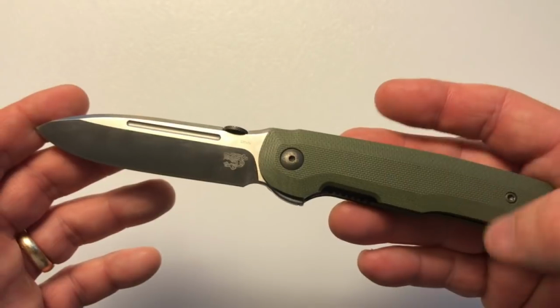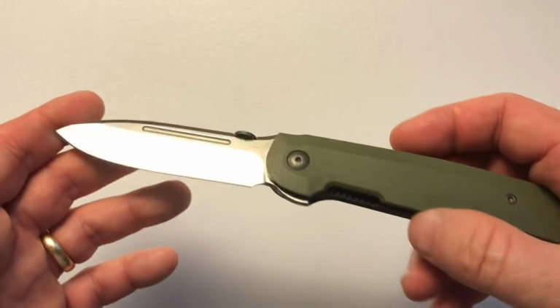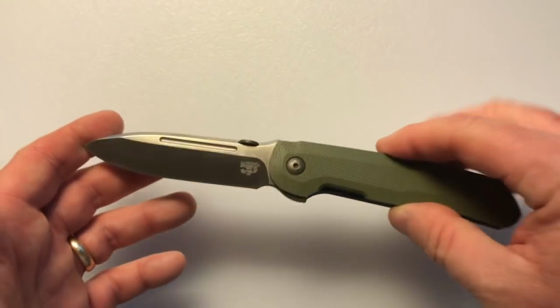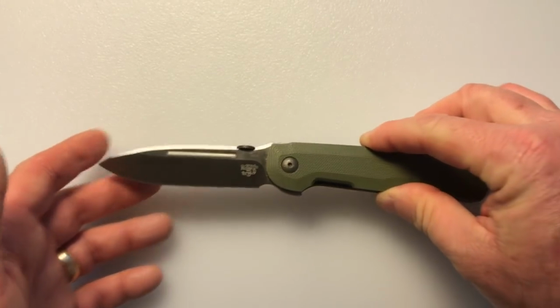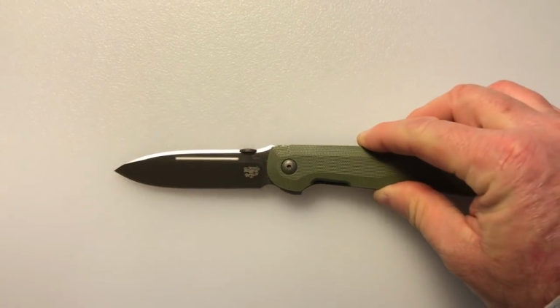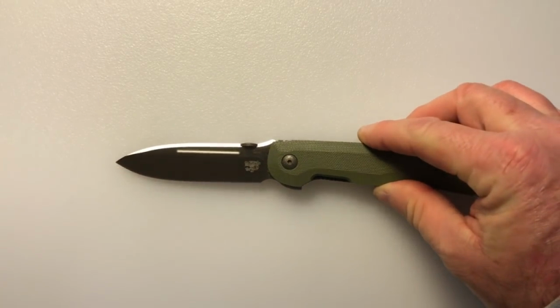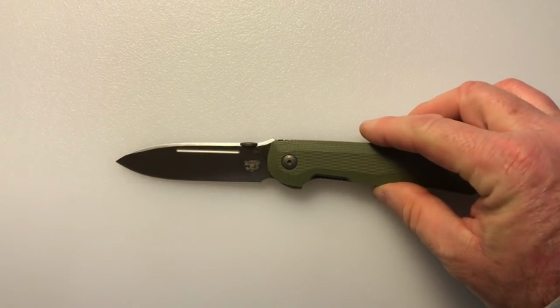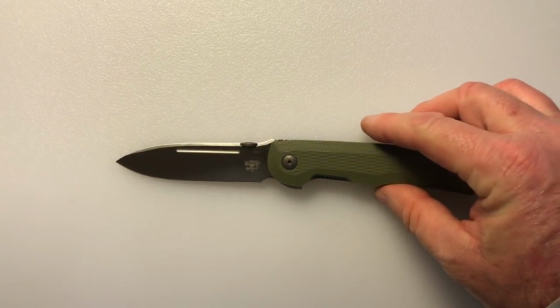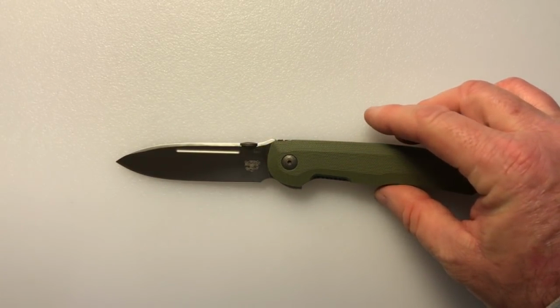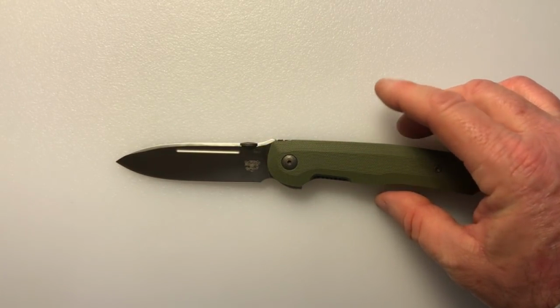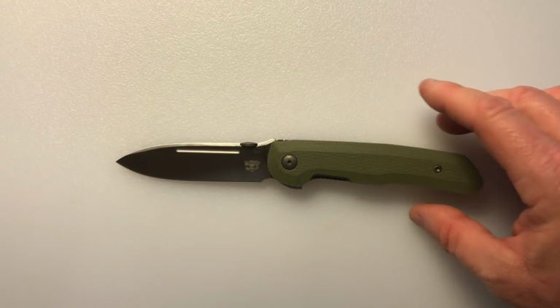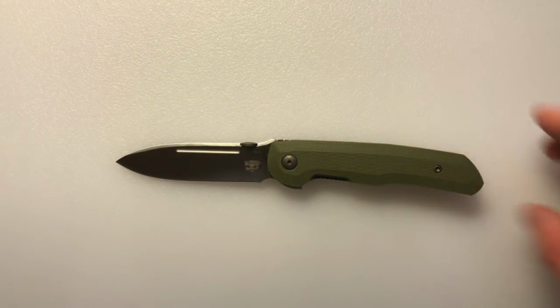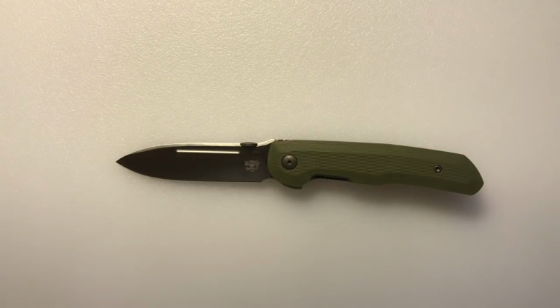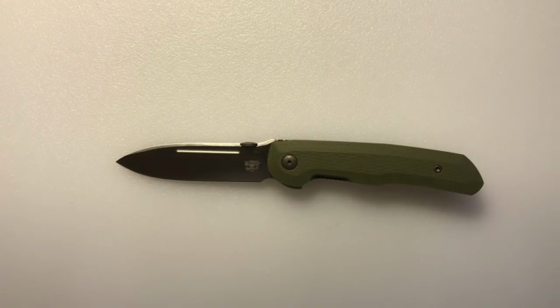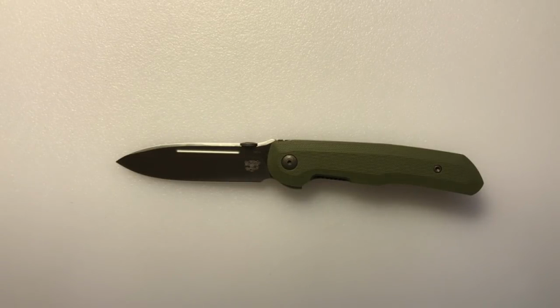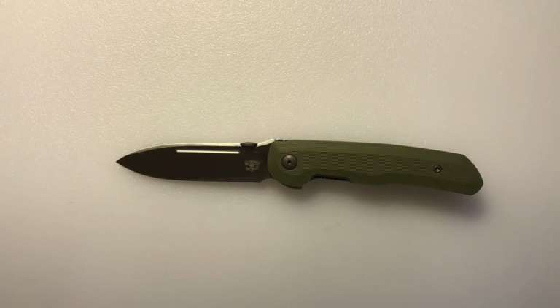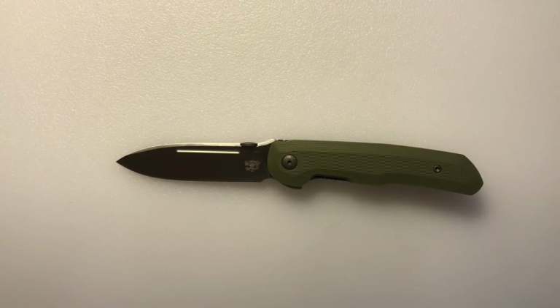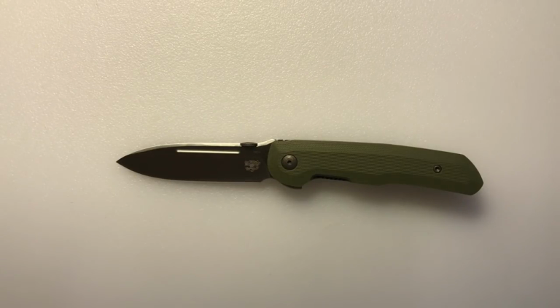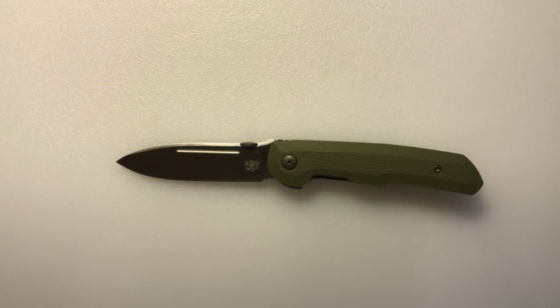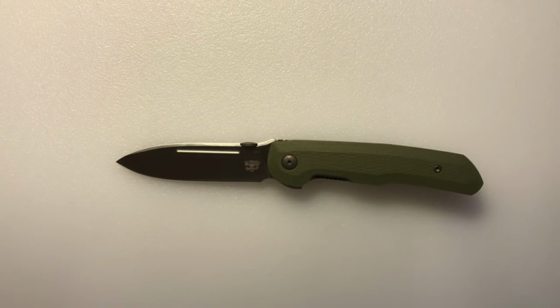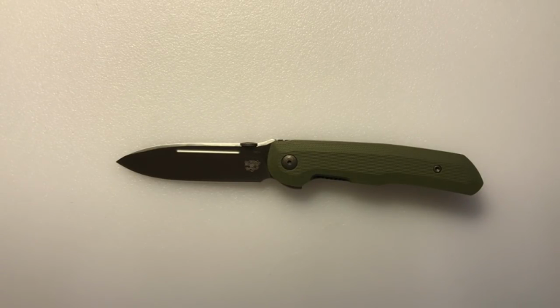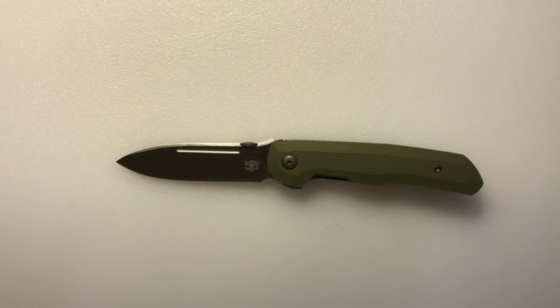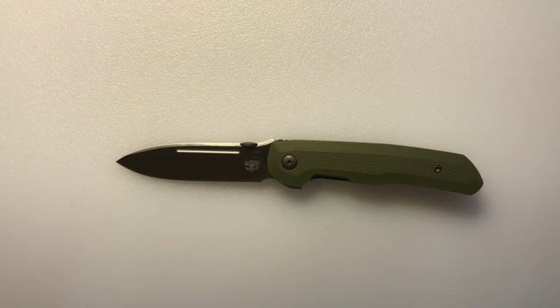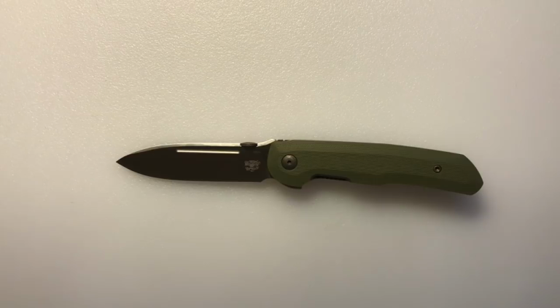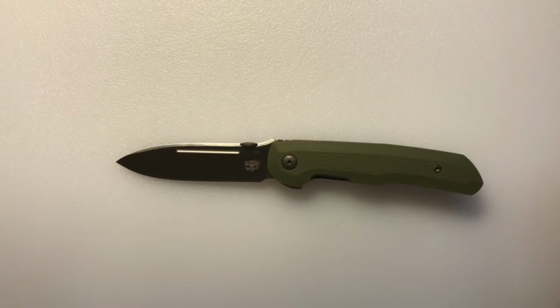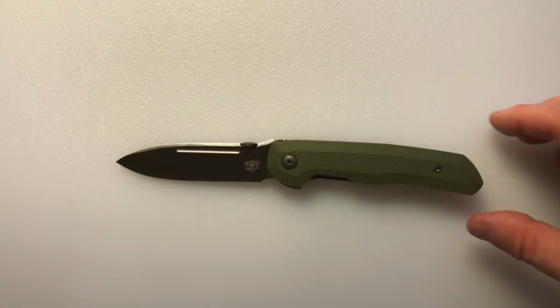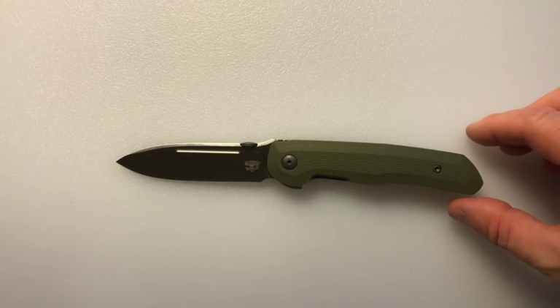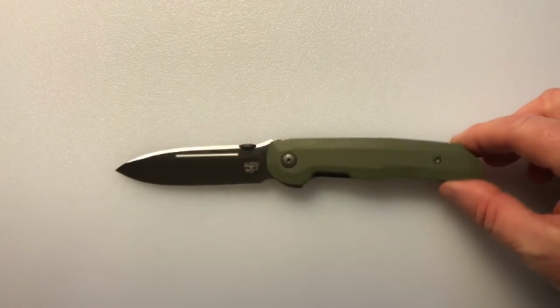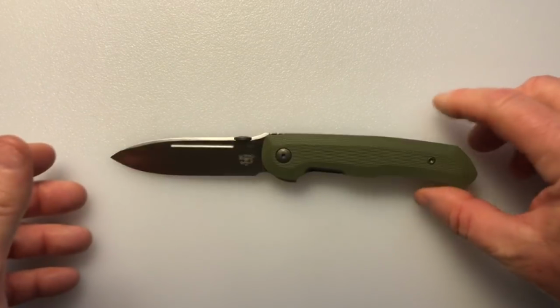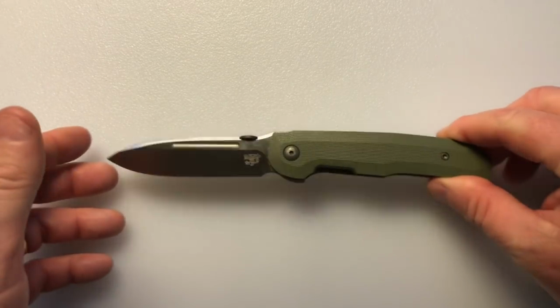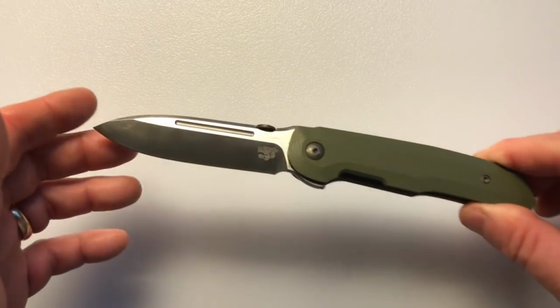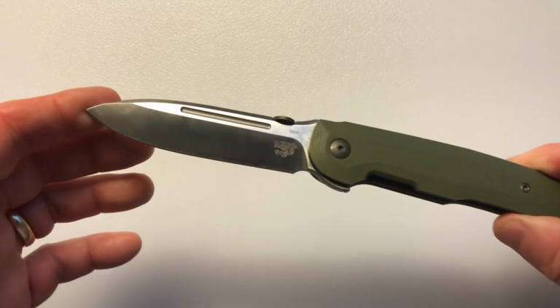The value of the knife is good. It goes for $140 for the G10 version, and the carbon fiber version is $25 more at $165. So what are my overall impressions of the Terzola Compact Tactical Folder?